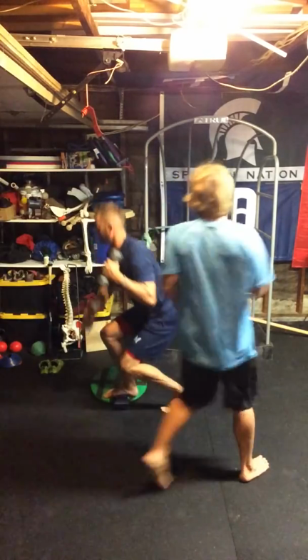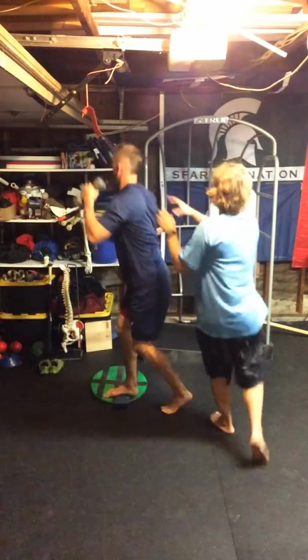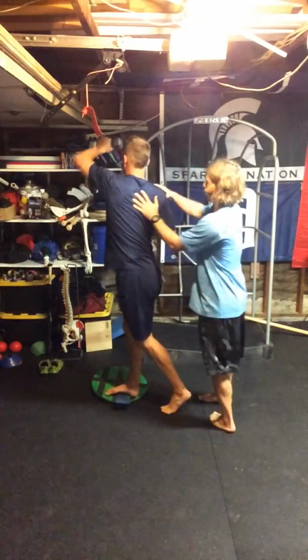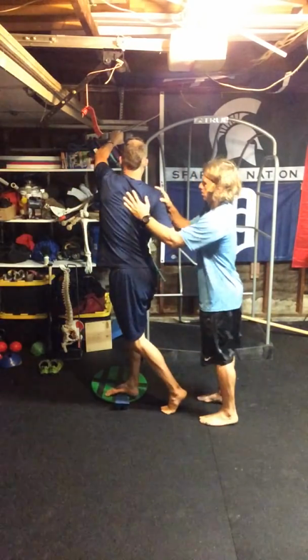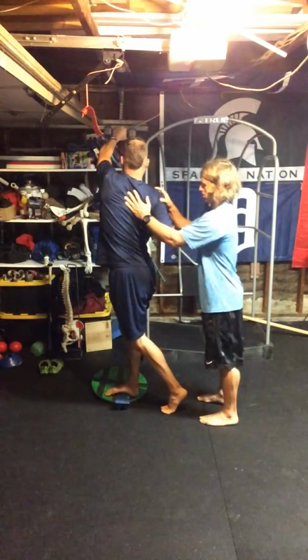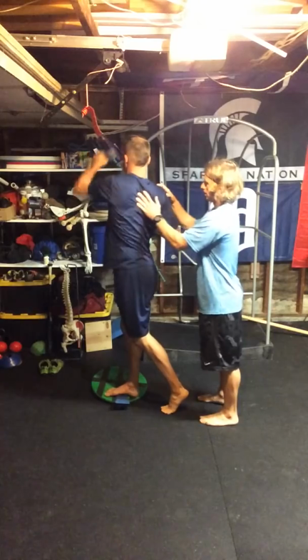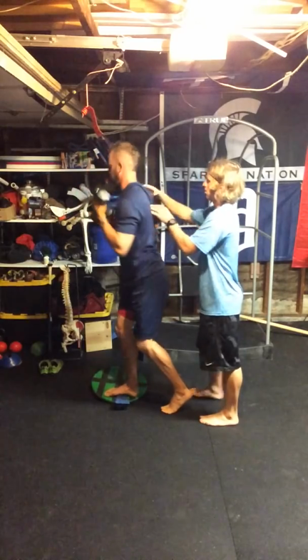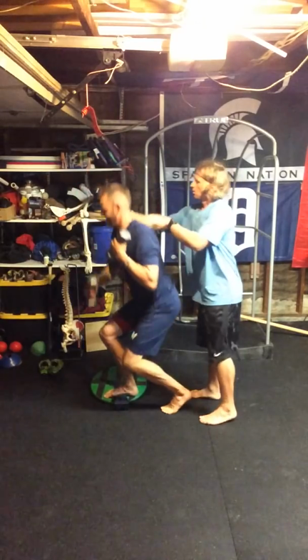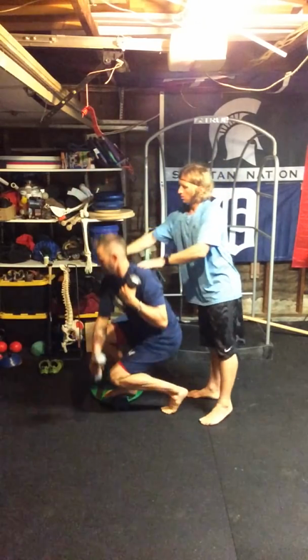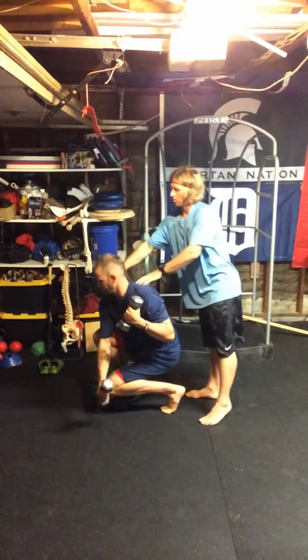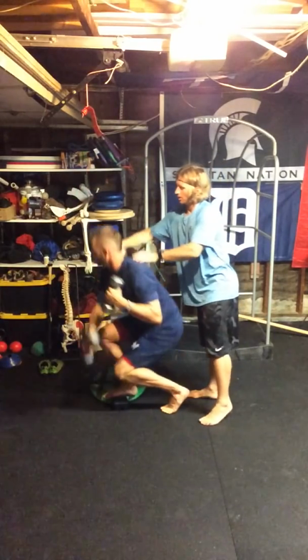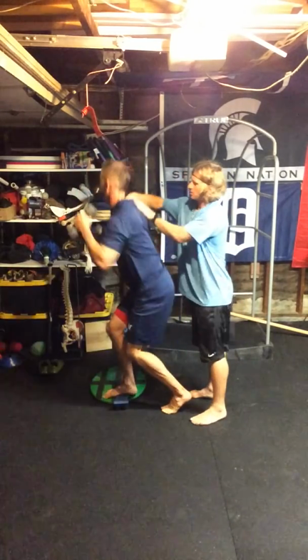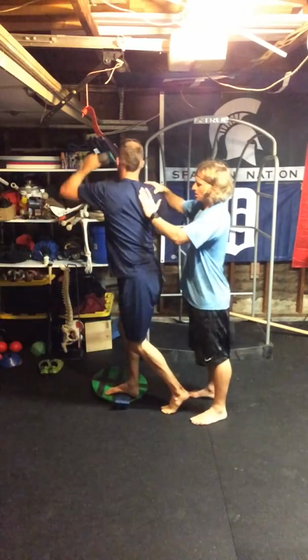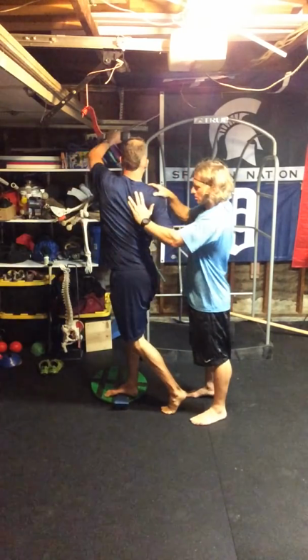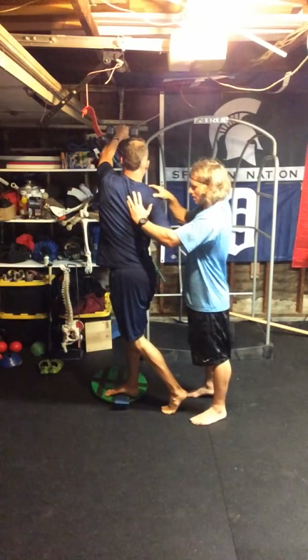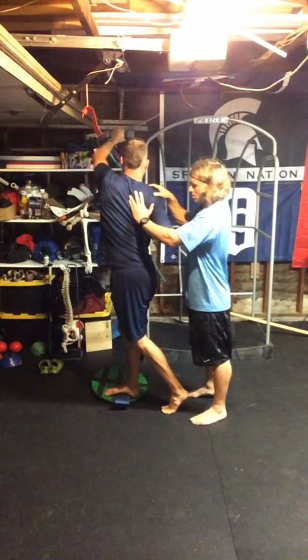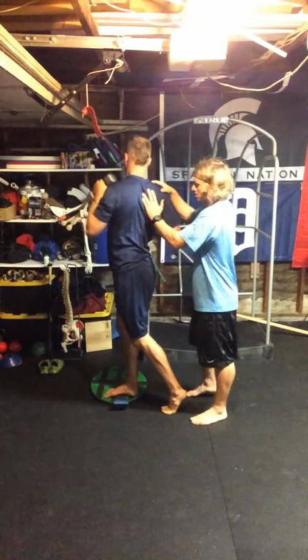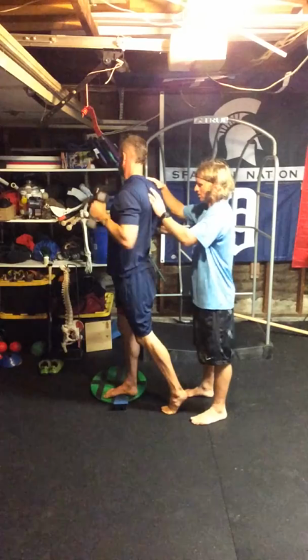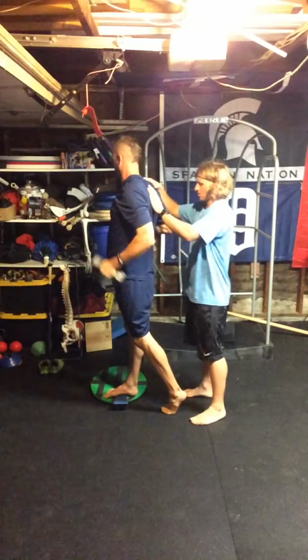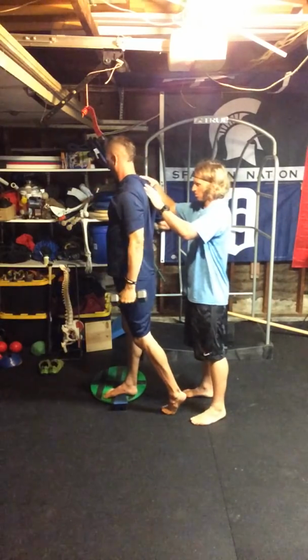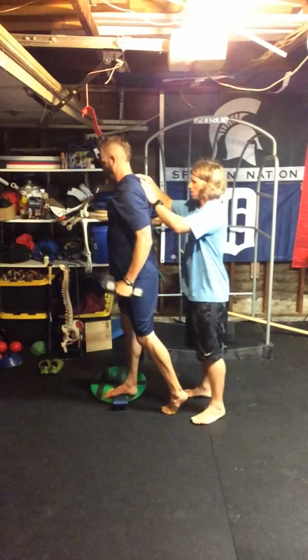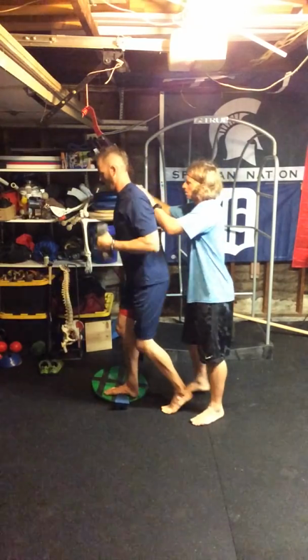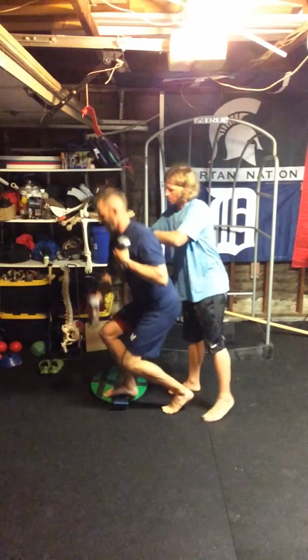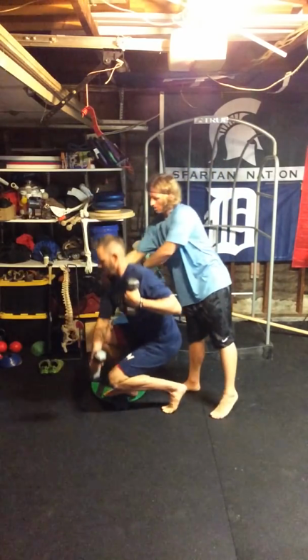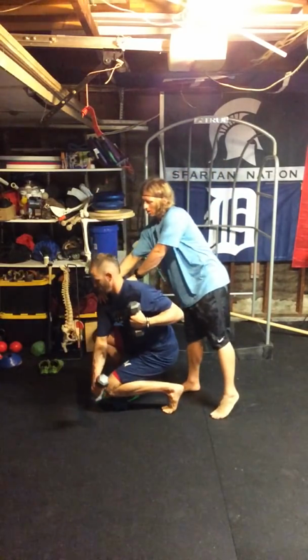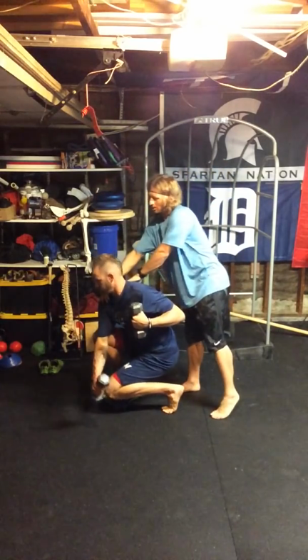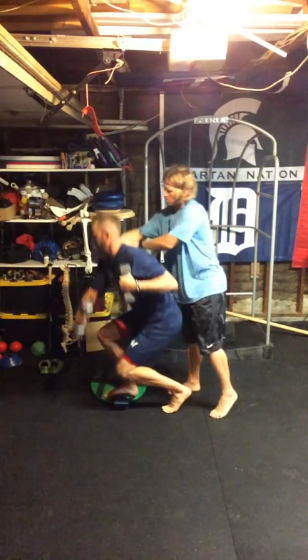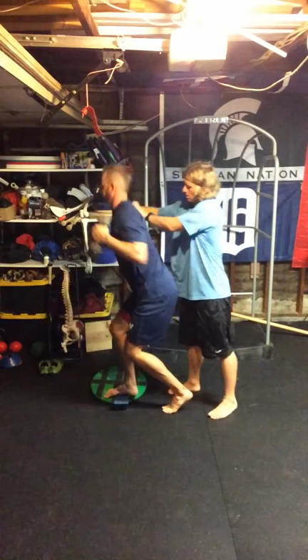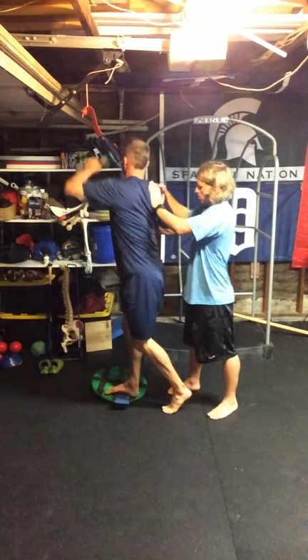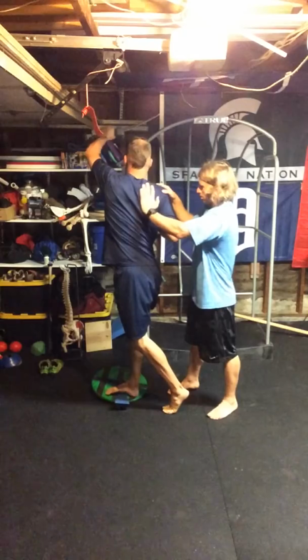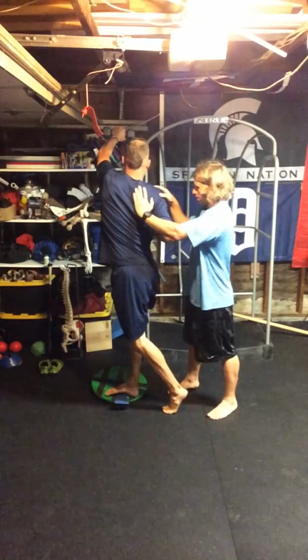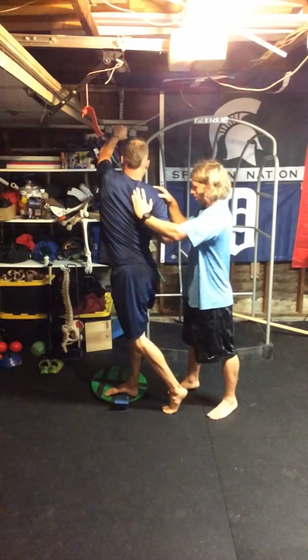Pull with that right arm. I'm really trying to work on getting that posterior tilt, as well as the external rotation of the right scap. Let's go one more, buddy. So I'll just get my manual techniques in here, get him rolling well, and relax.